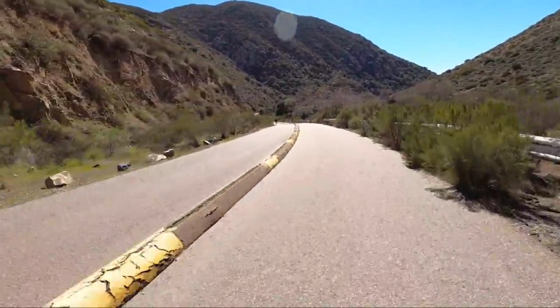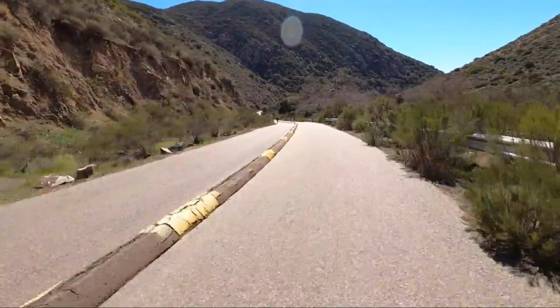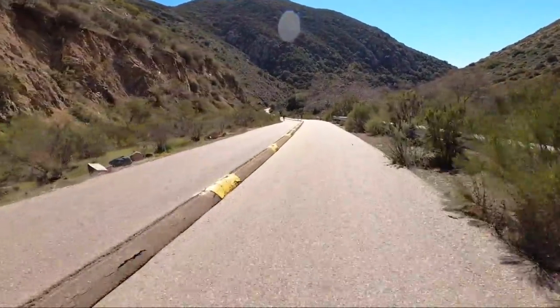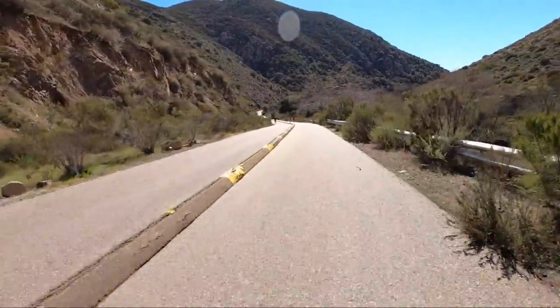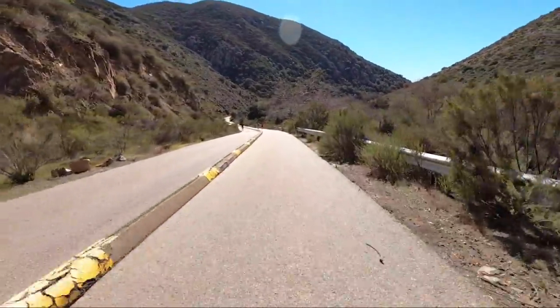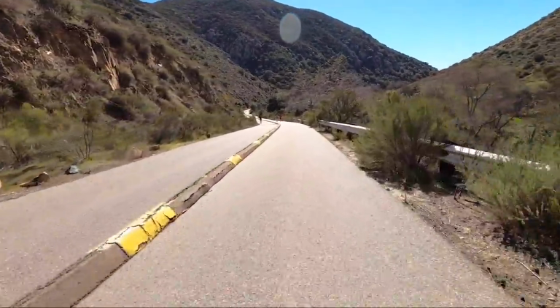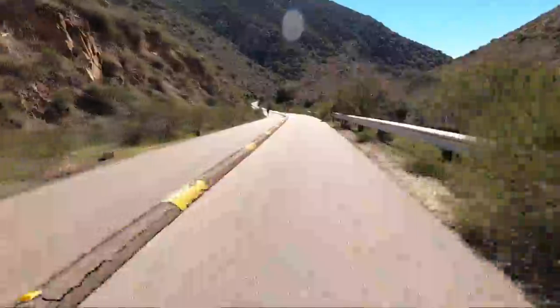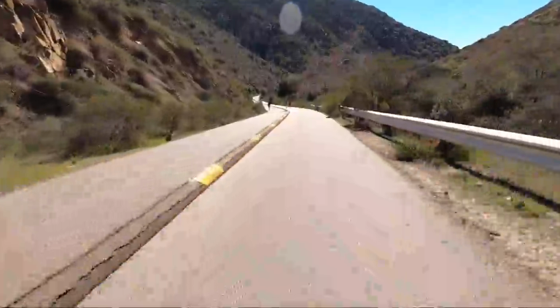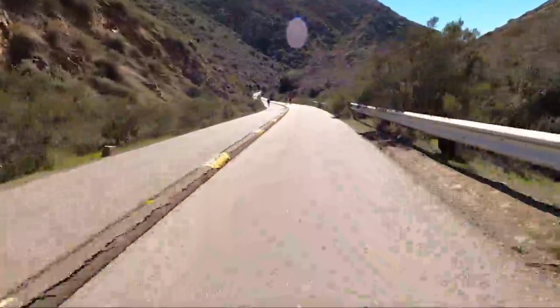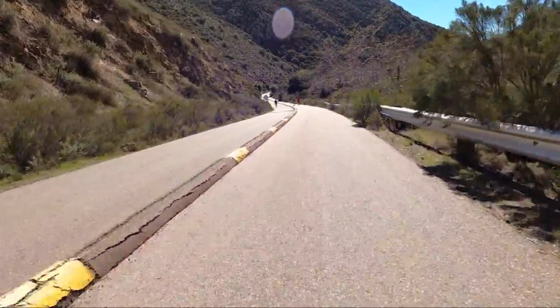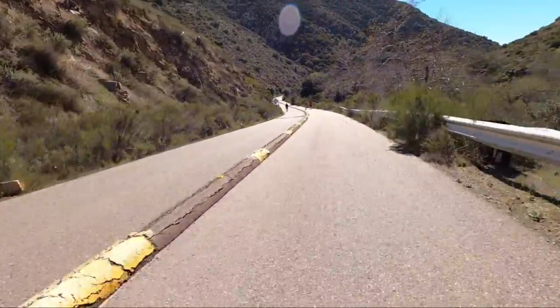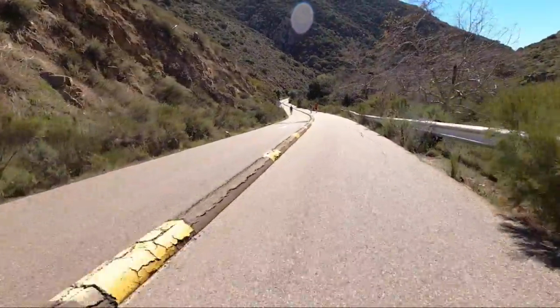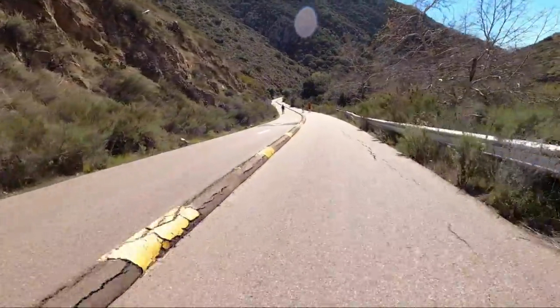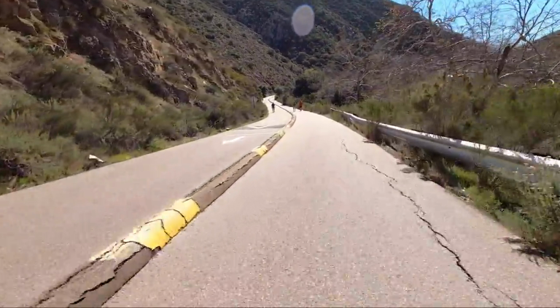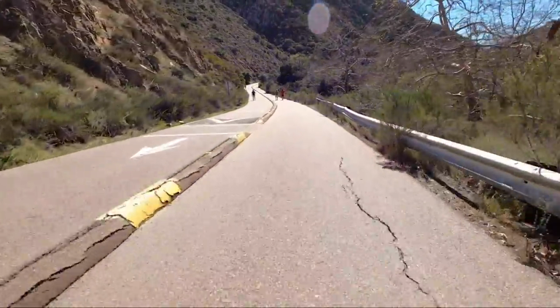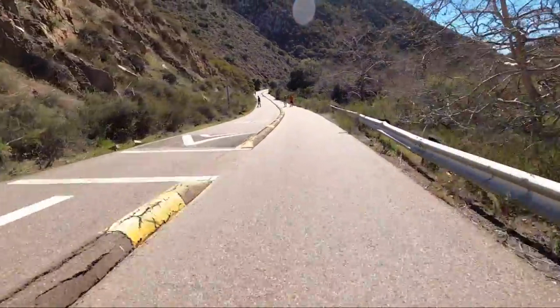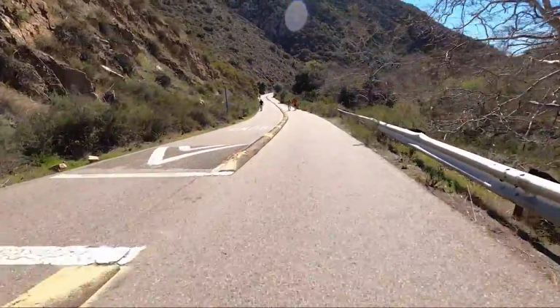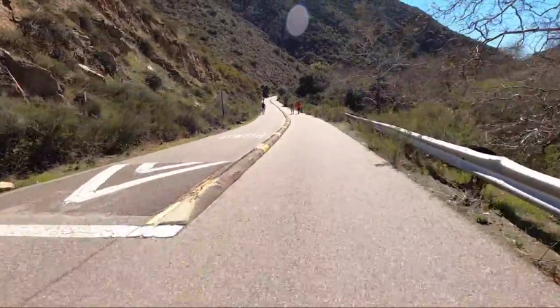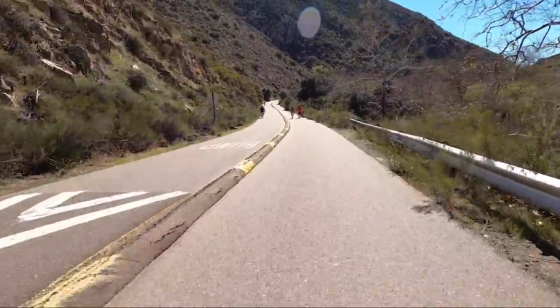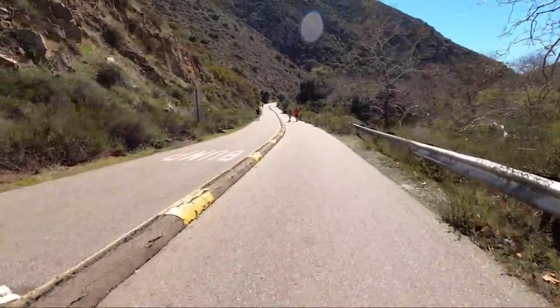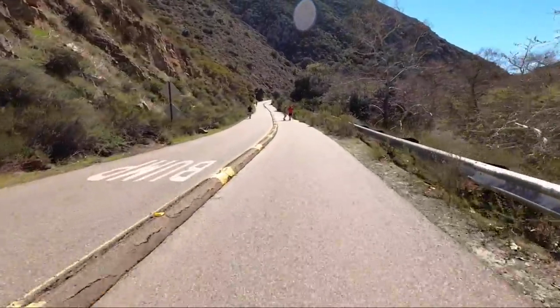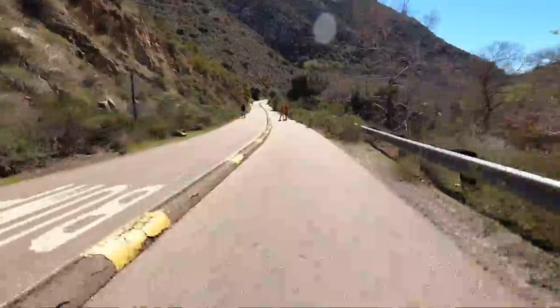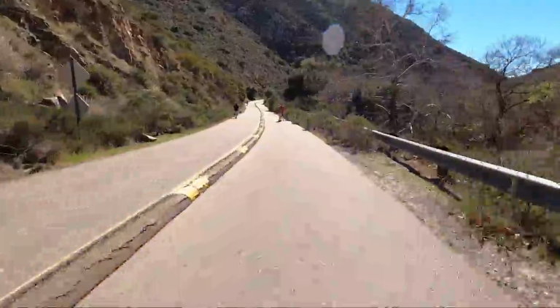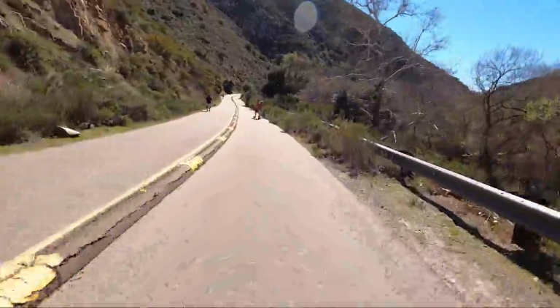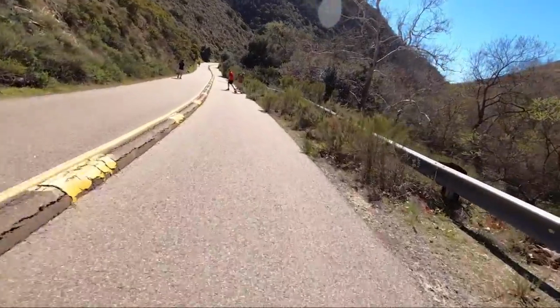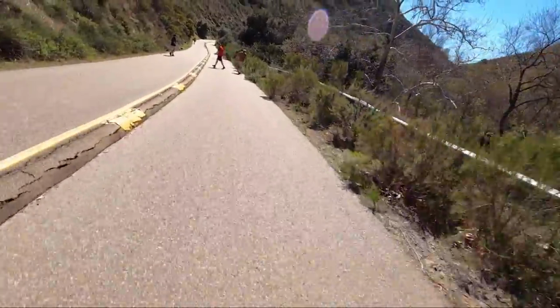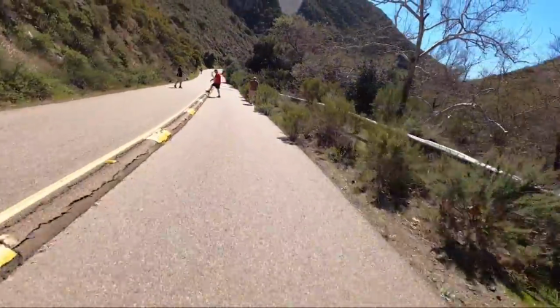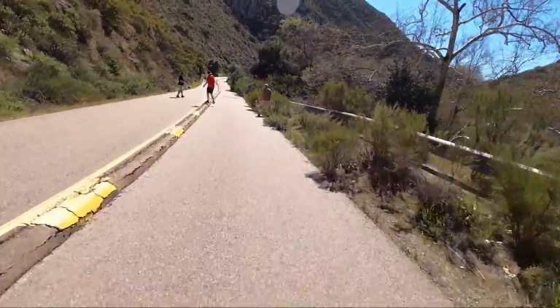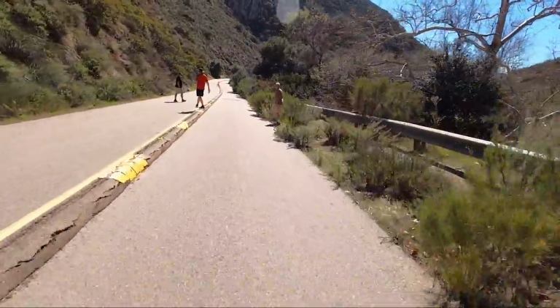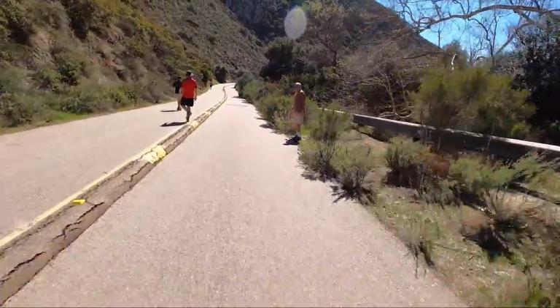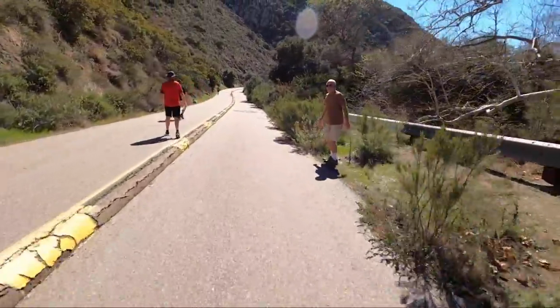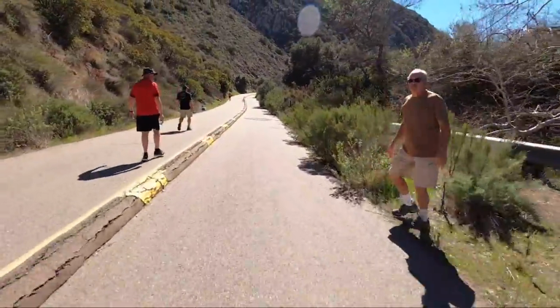If this road was totally closed off and I knew there were no pedestrians, I would love to go really fast down this hill. But the reality is there are people around and you have to watch out for them.